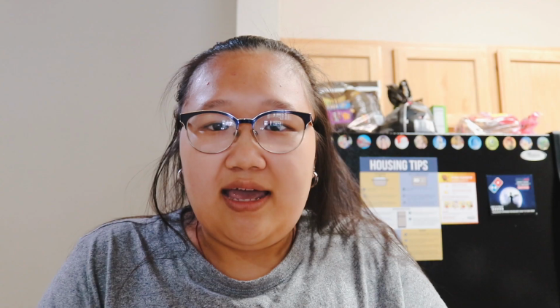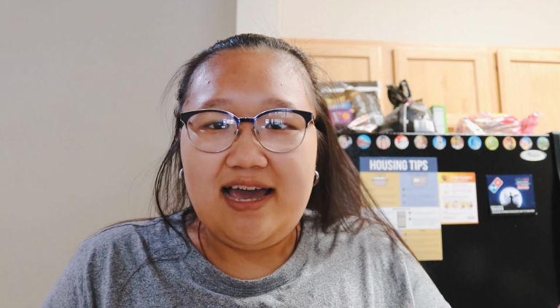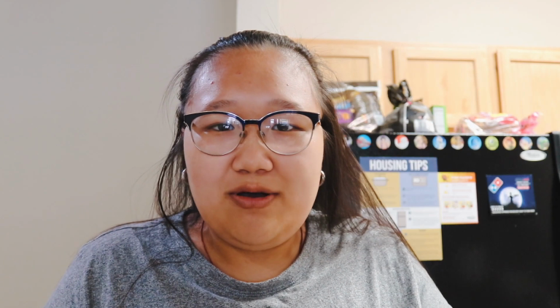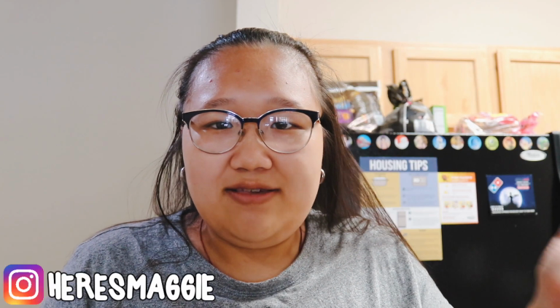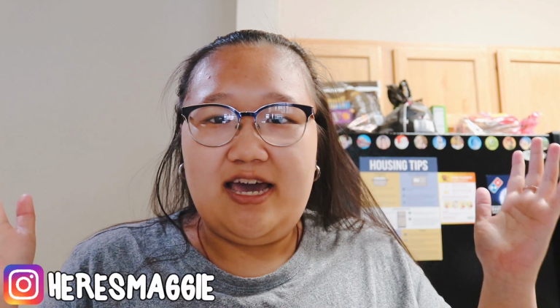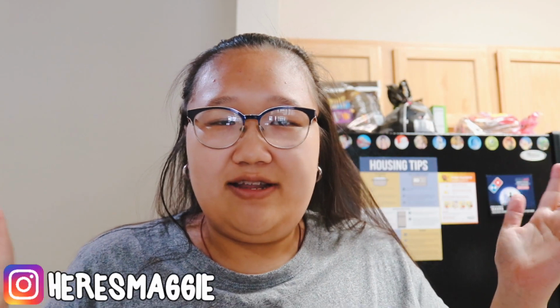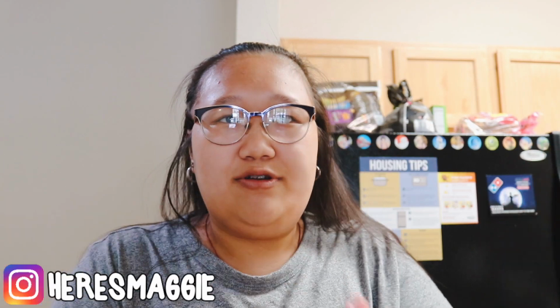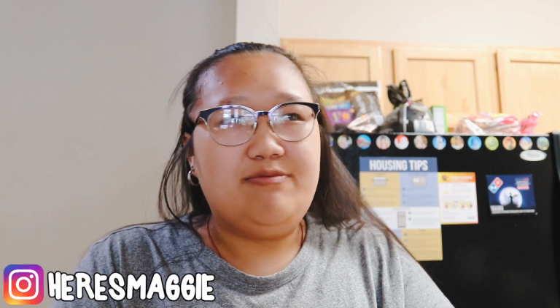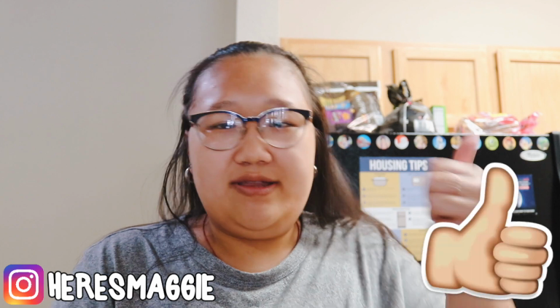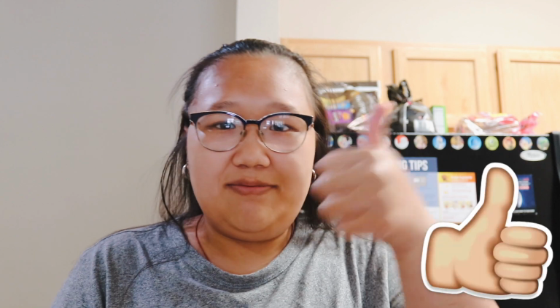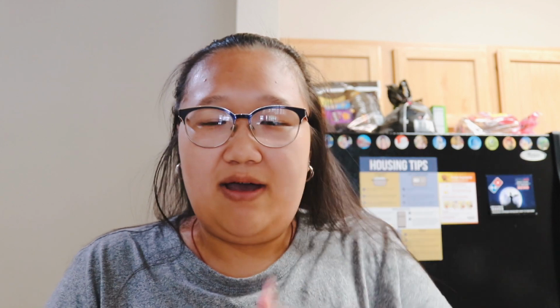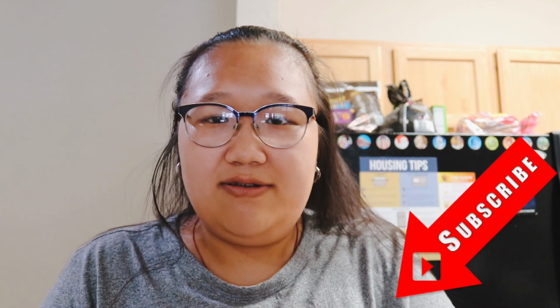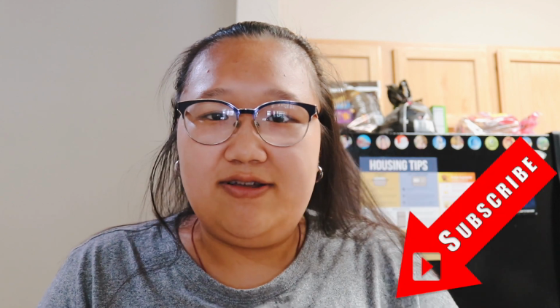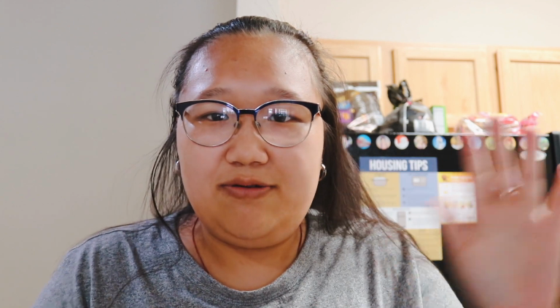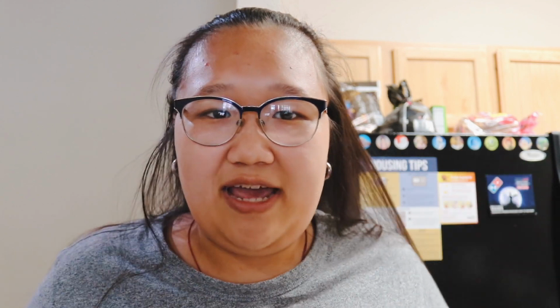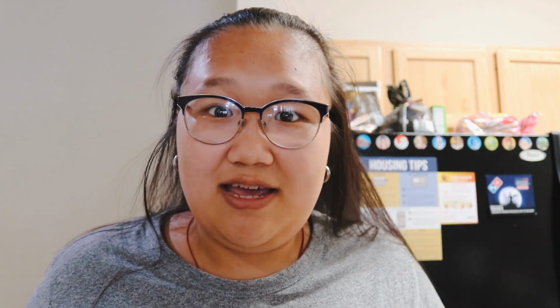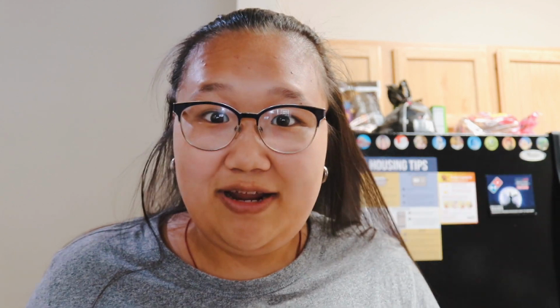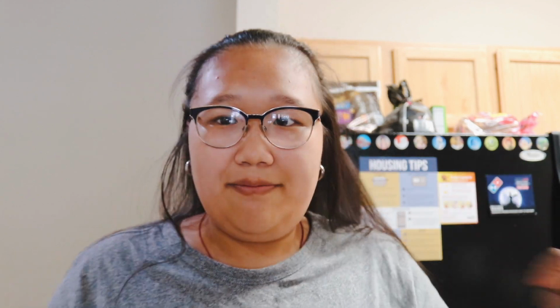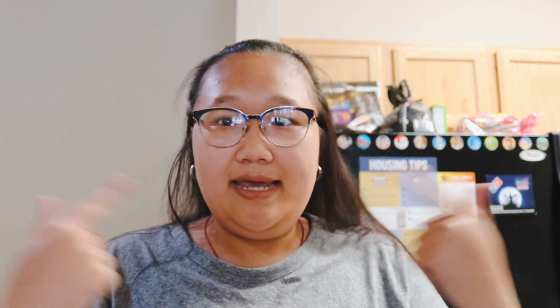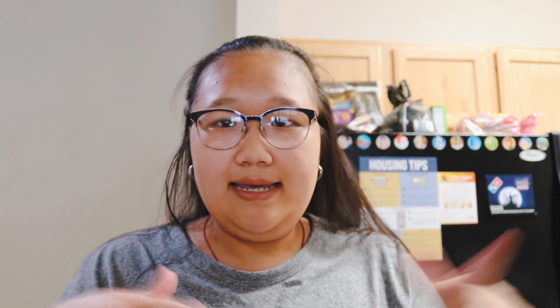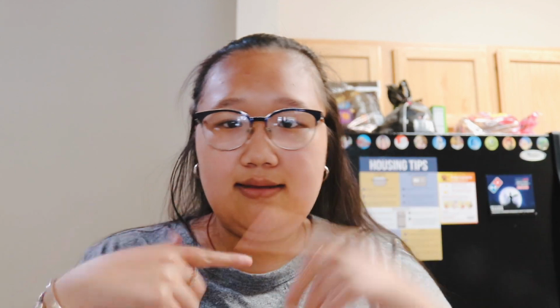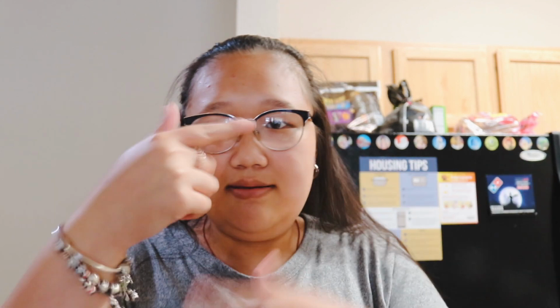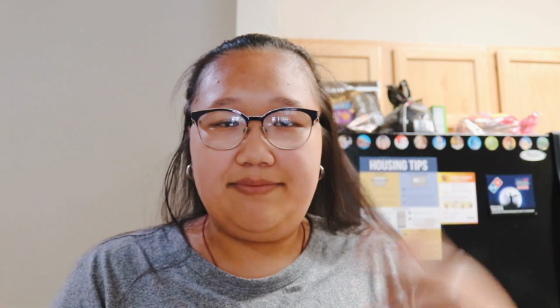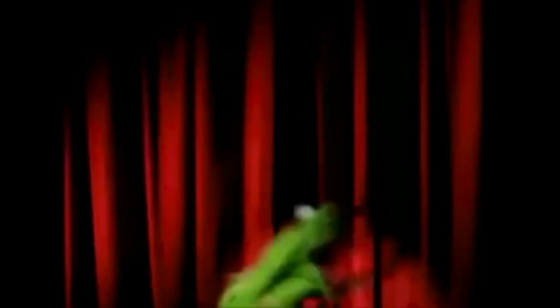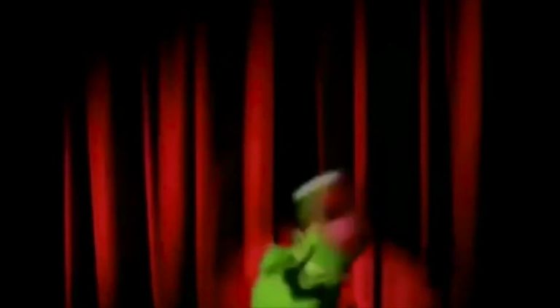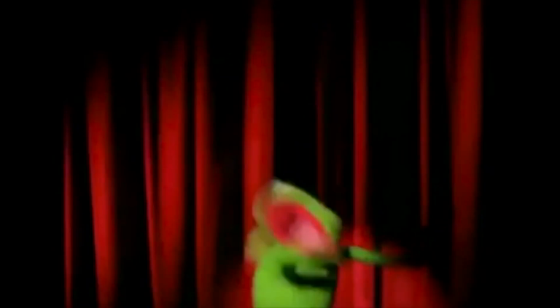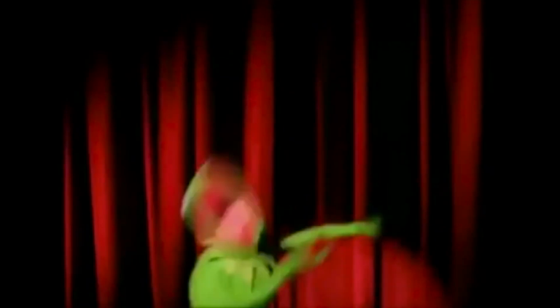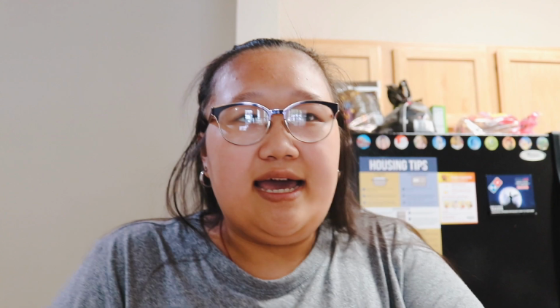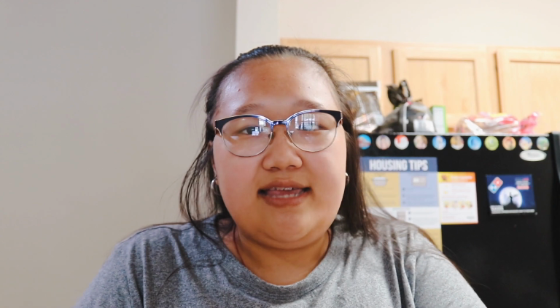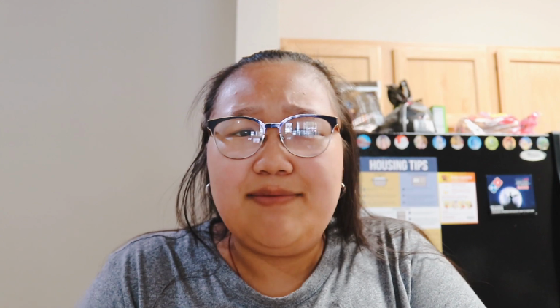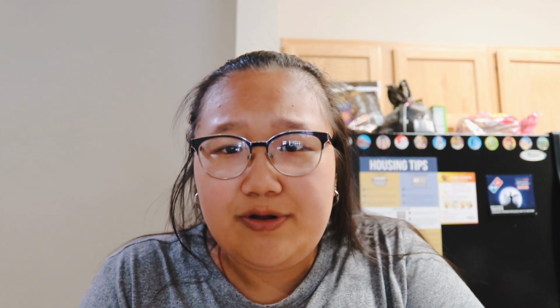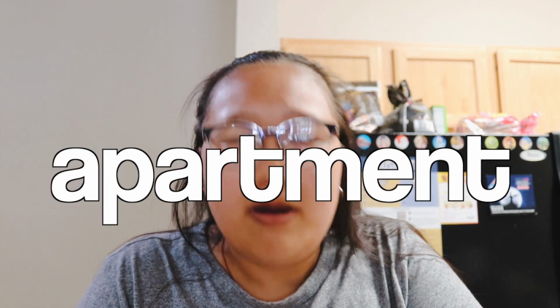Hey guys, welcome back to my channel! If you are new here, remember to thumbs up, subscribe below, and turn on that bell notification to get more videos from me. Today I am doing an apartment tour slash room tour!